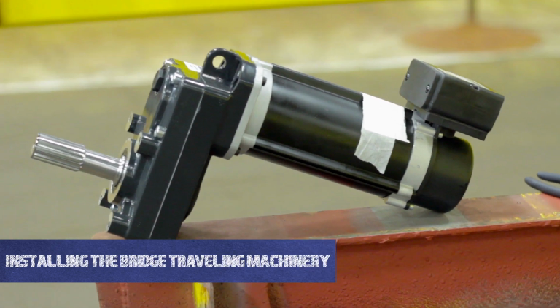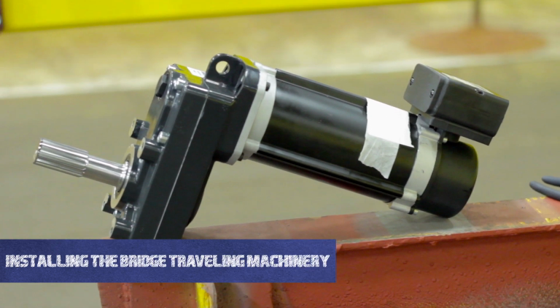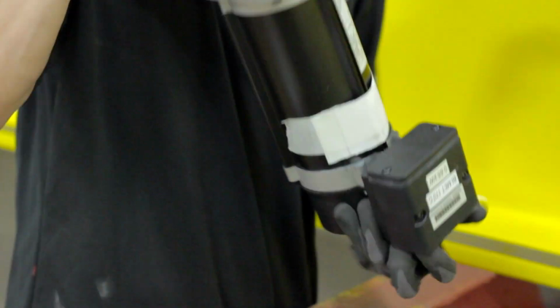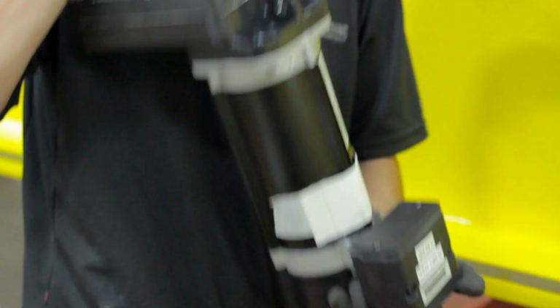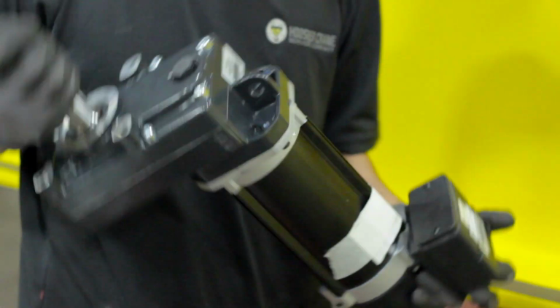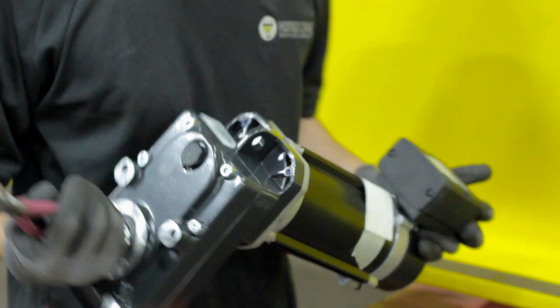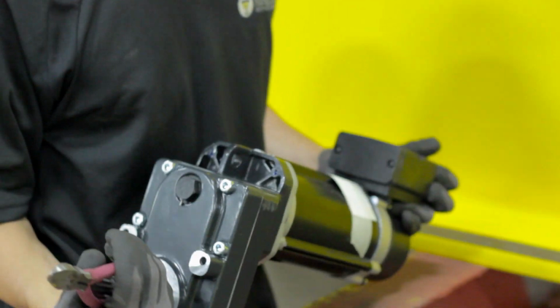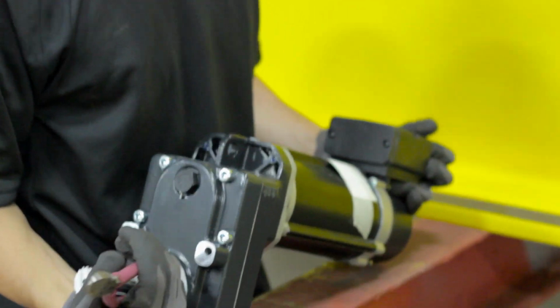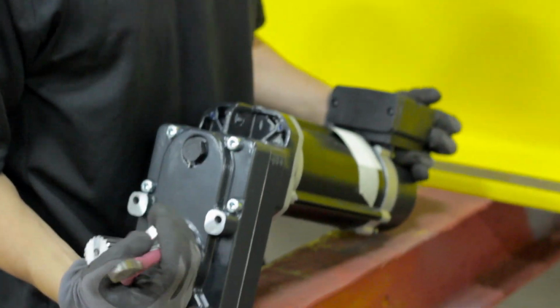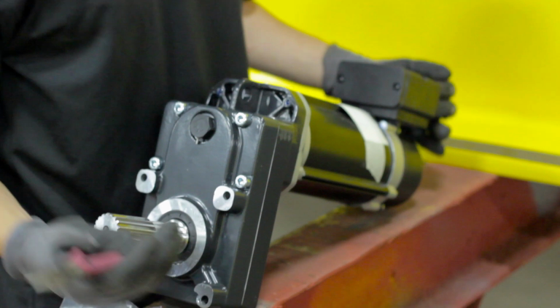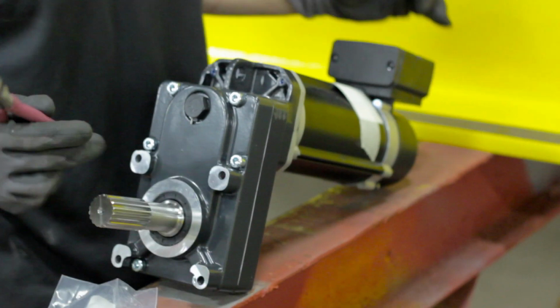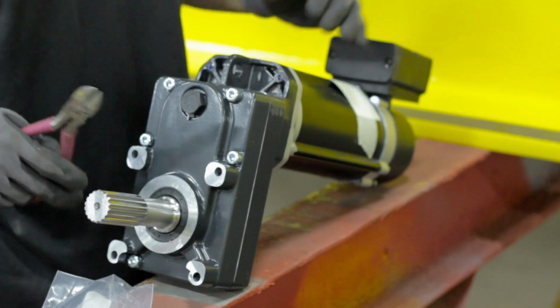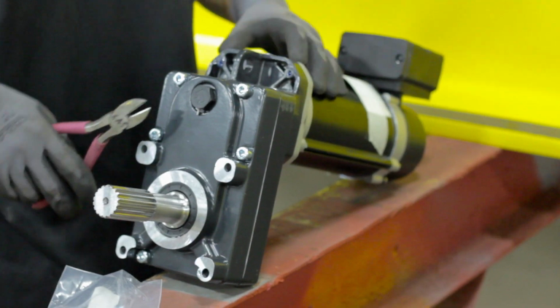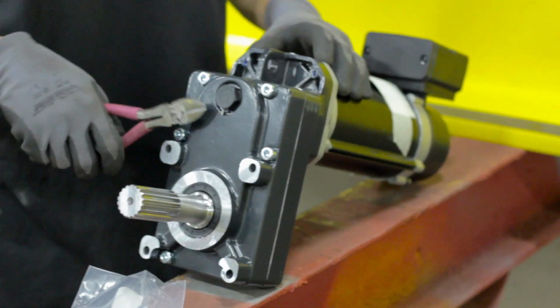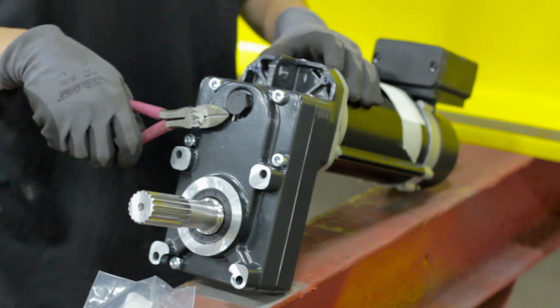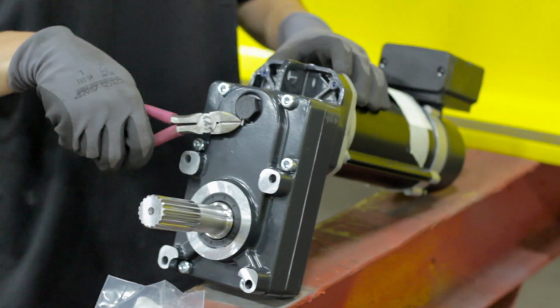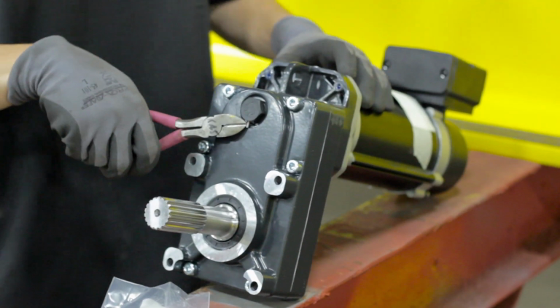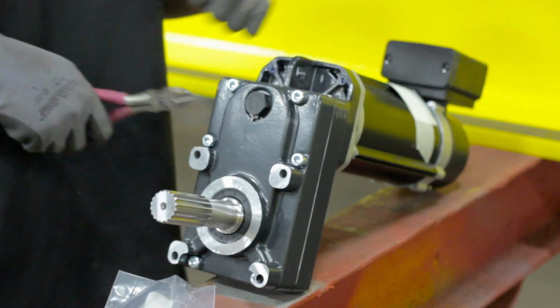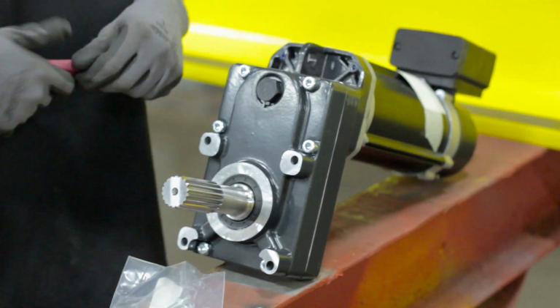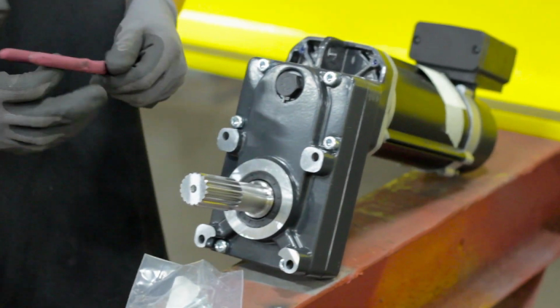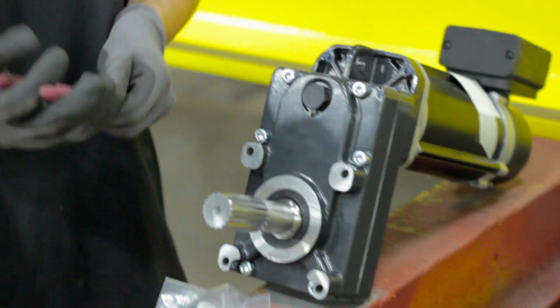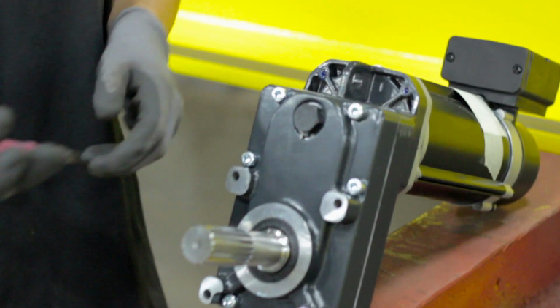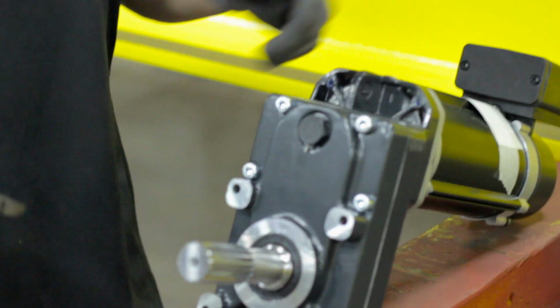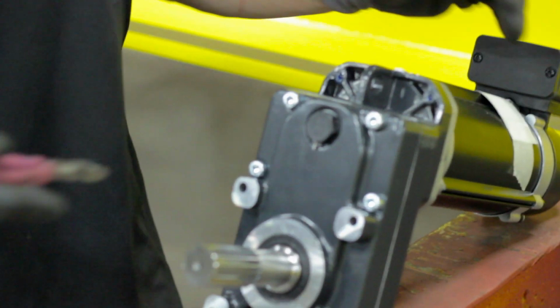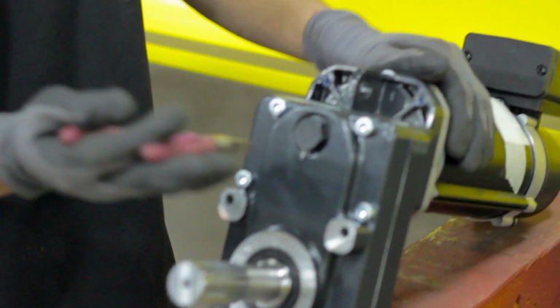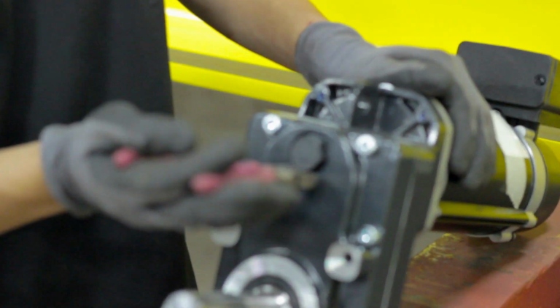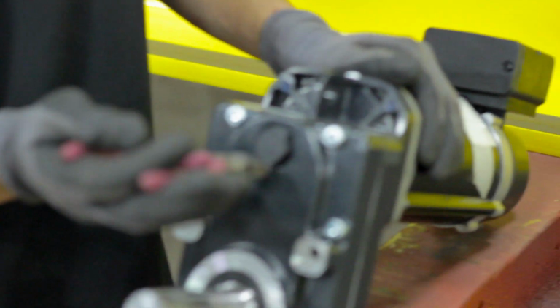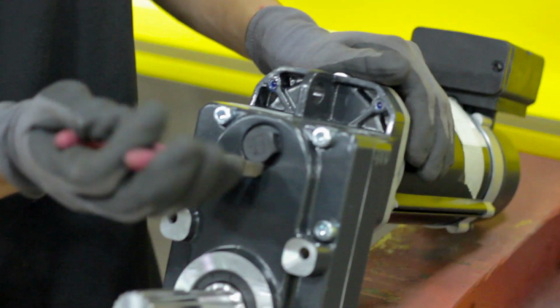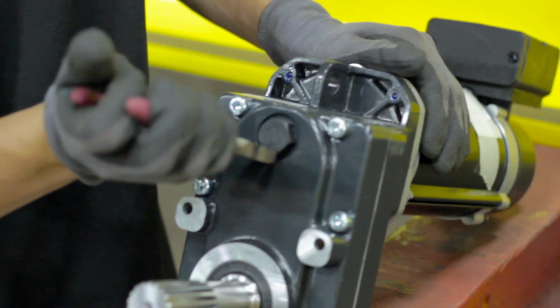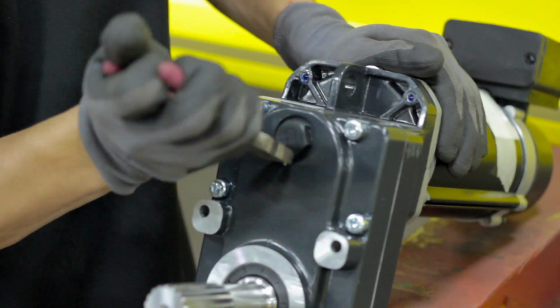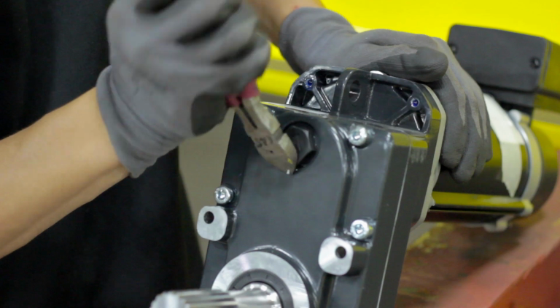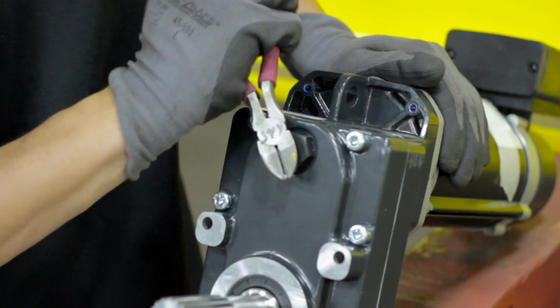The first step is to remove the protection pin from the breather plug. Leaving this in raises the pressure in the gearbox and can lead to oil leakage.